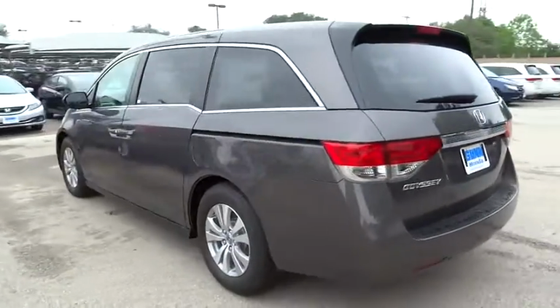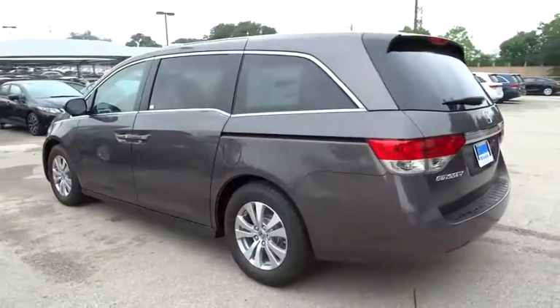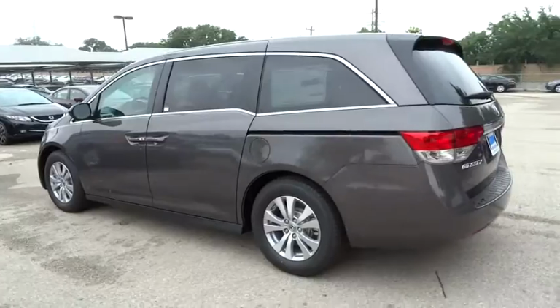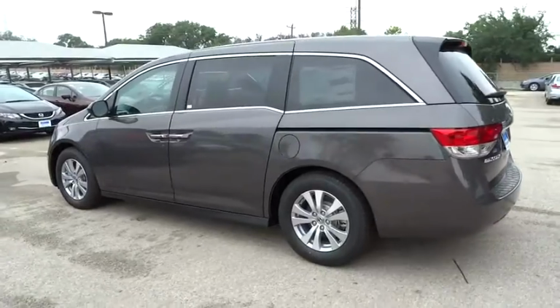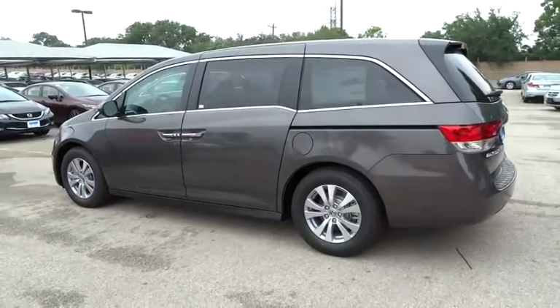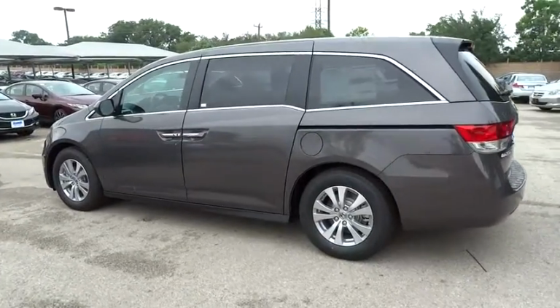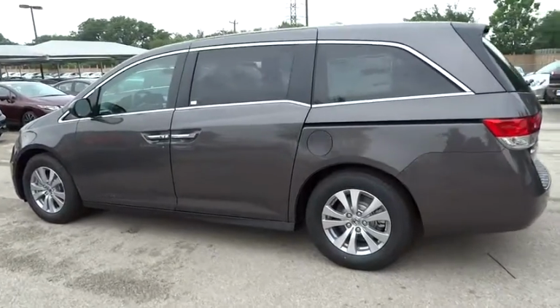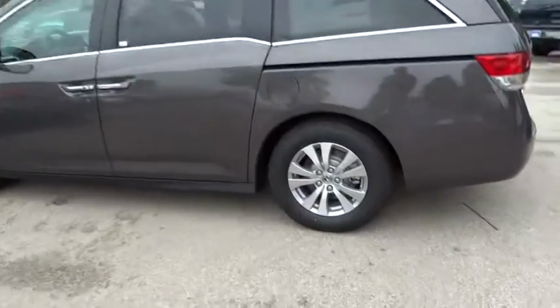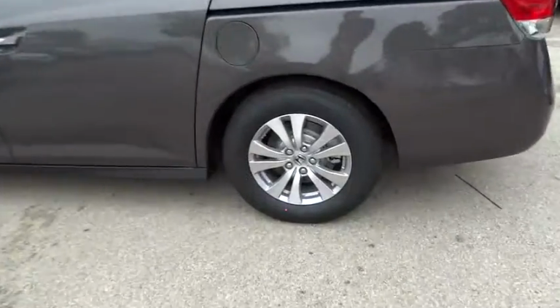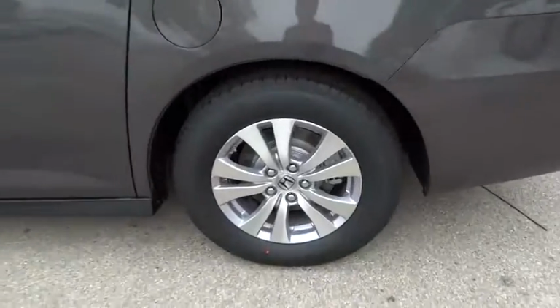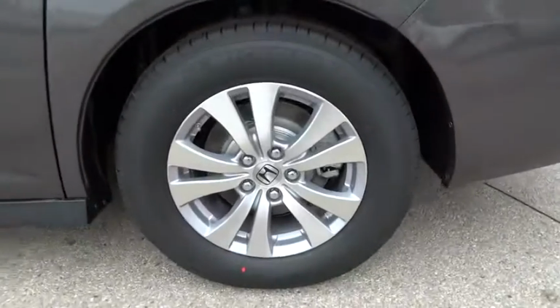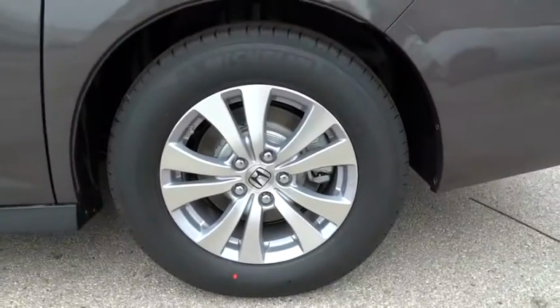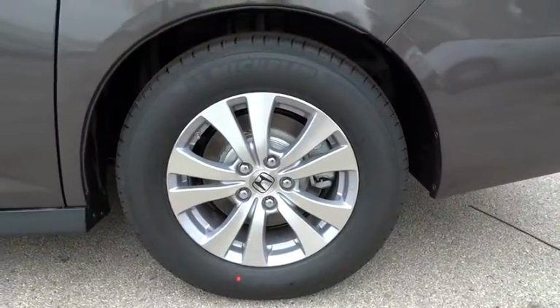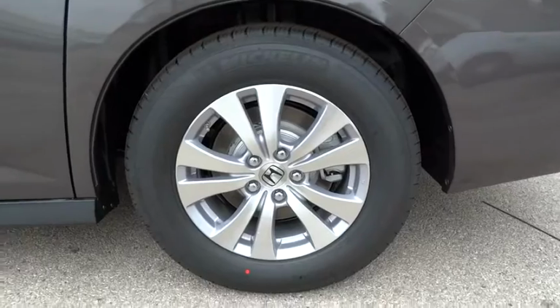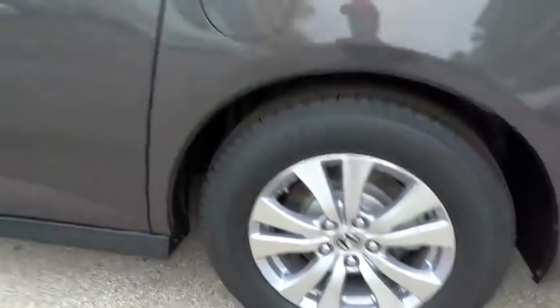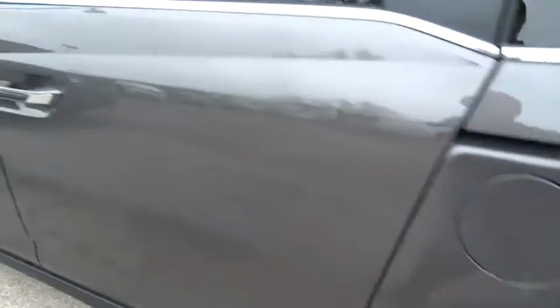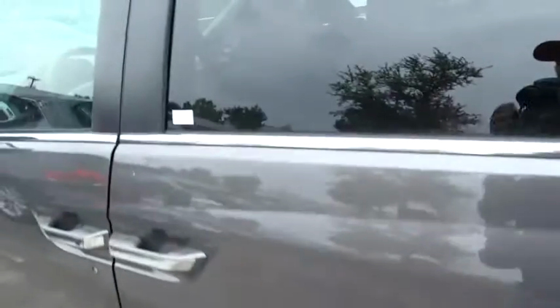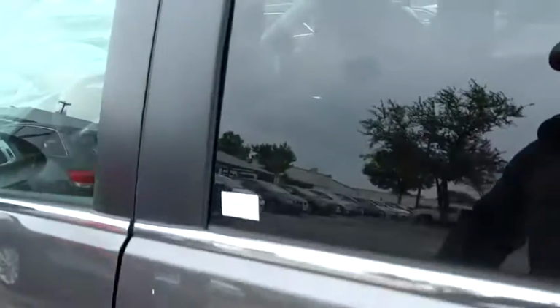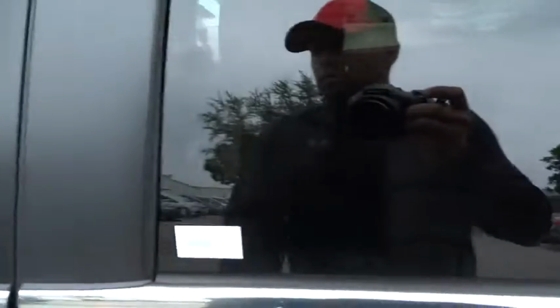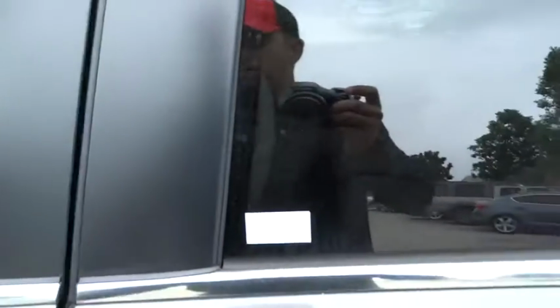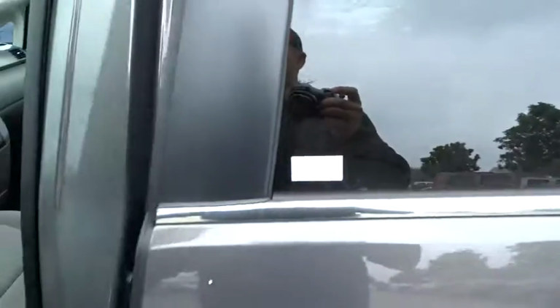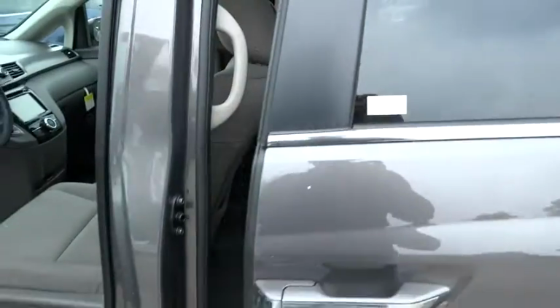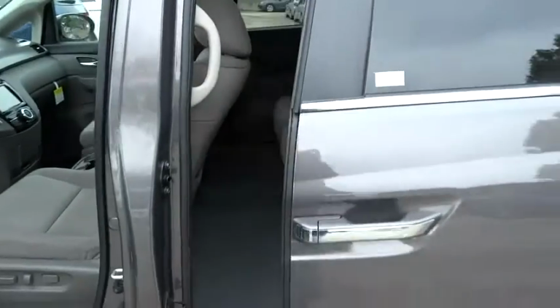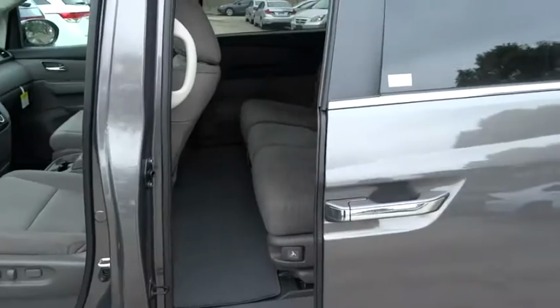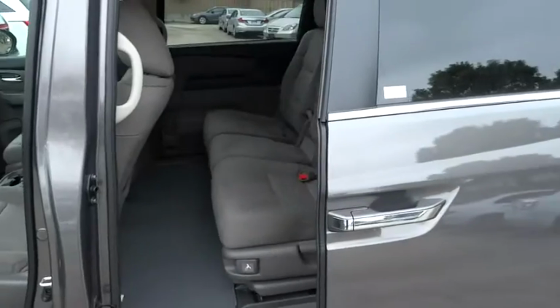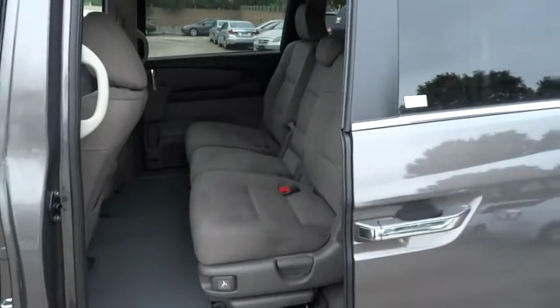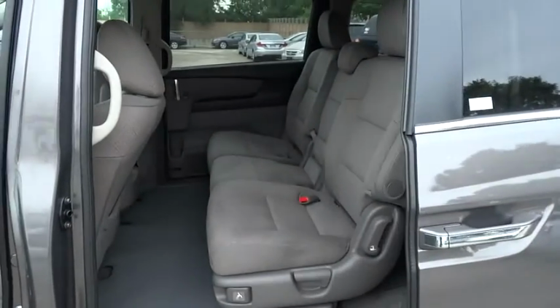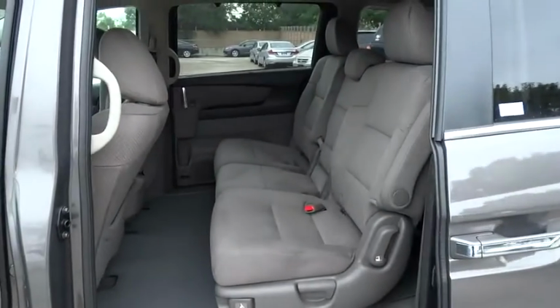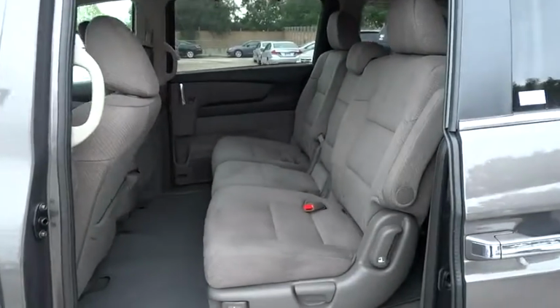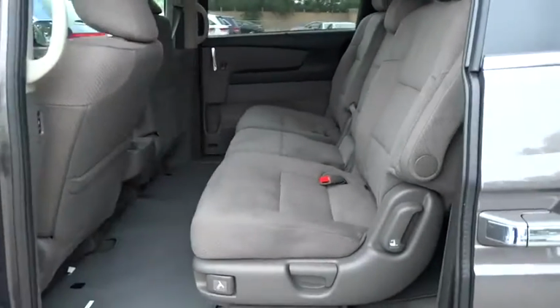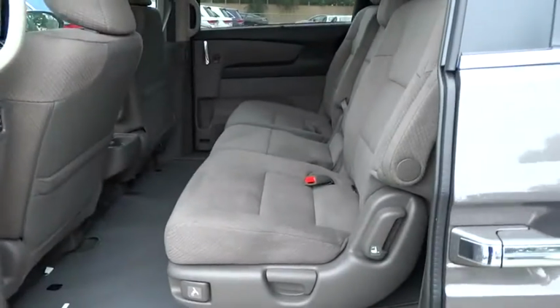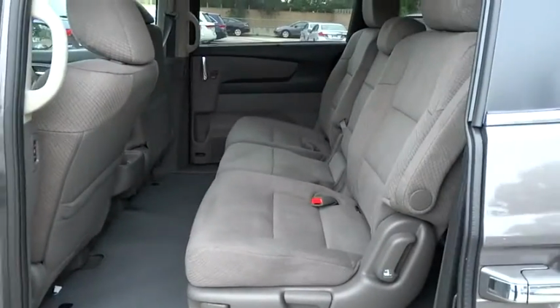Cruise control, keyless entry, four-wheel disc brakes, aluminum wheels, hard disk drive media storage, floor mats, rear defrost, universal garage door opener, FWD, AM-FM stereo radio, climate control.